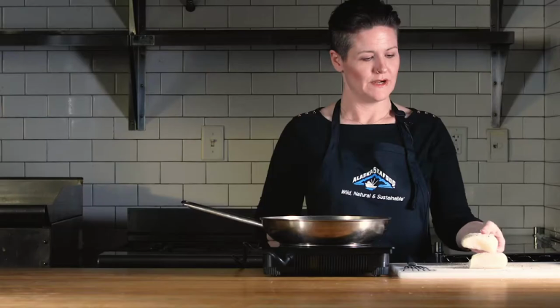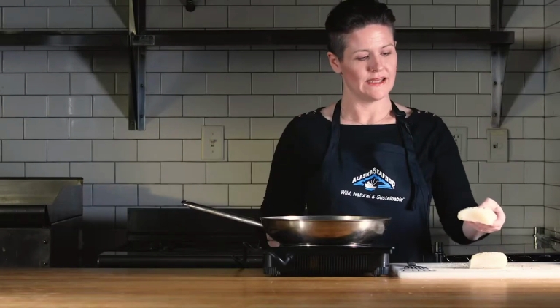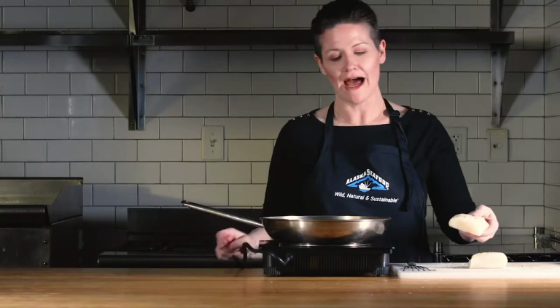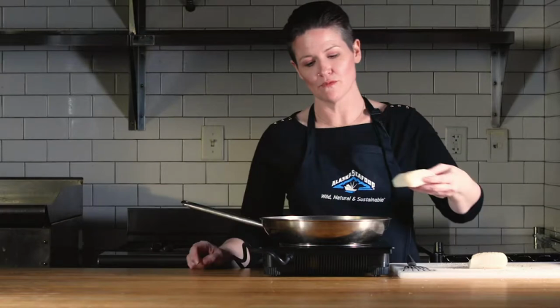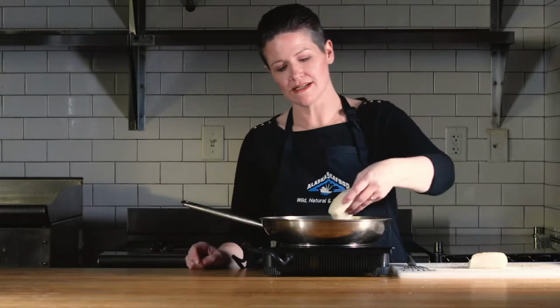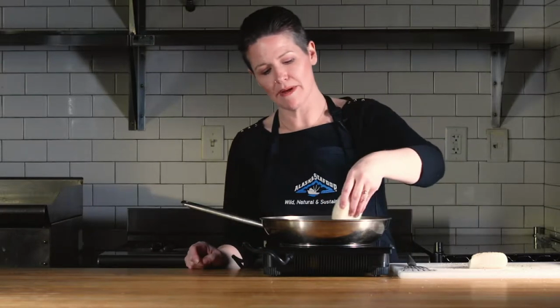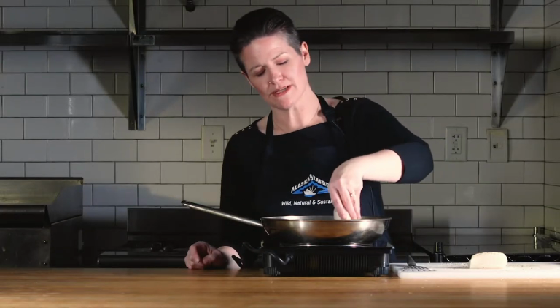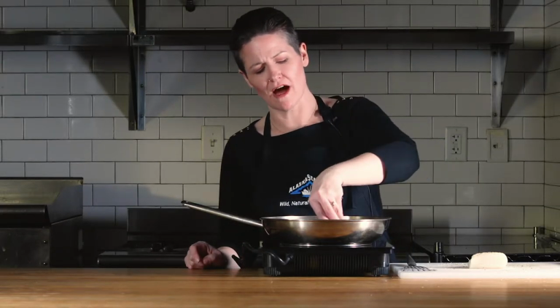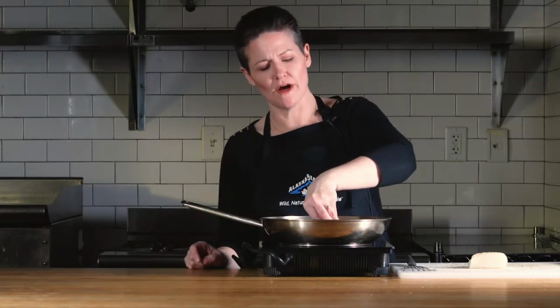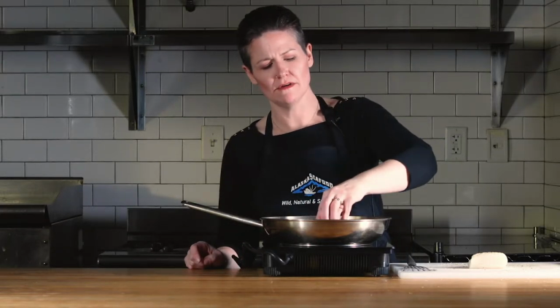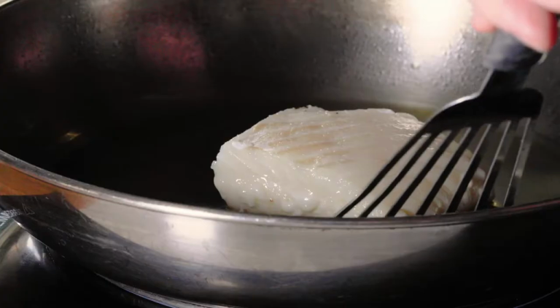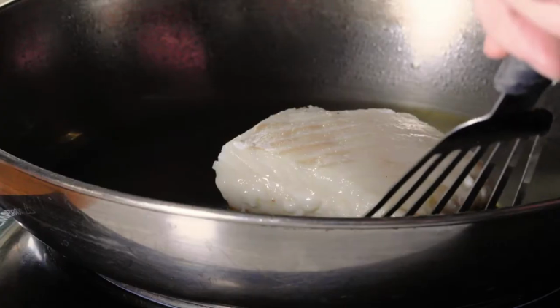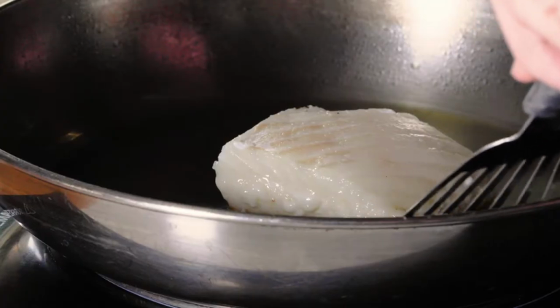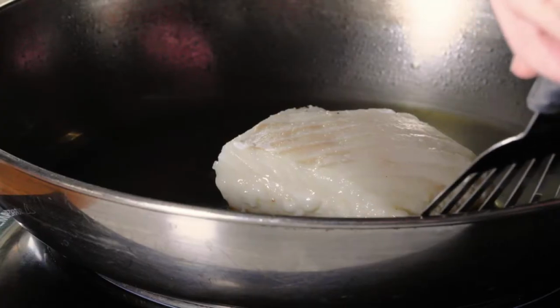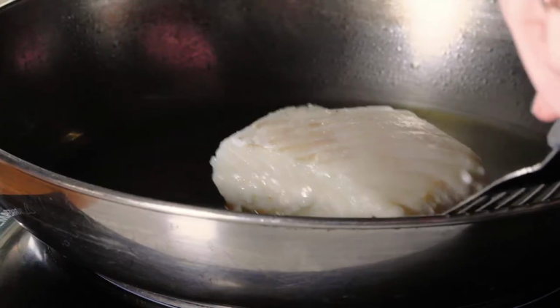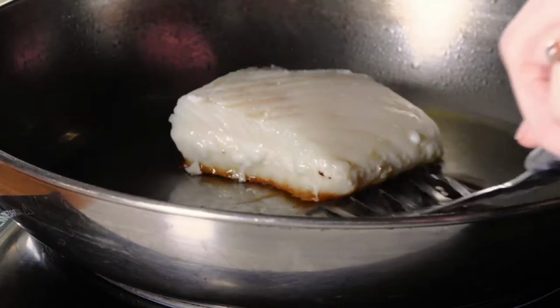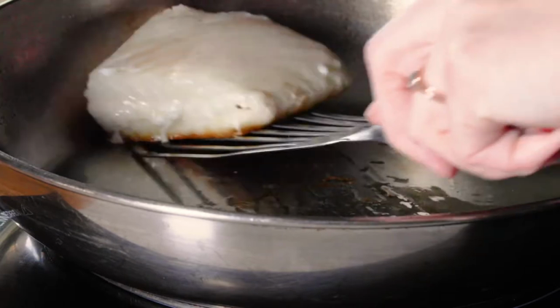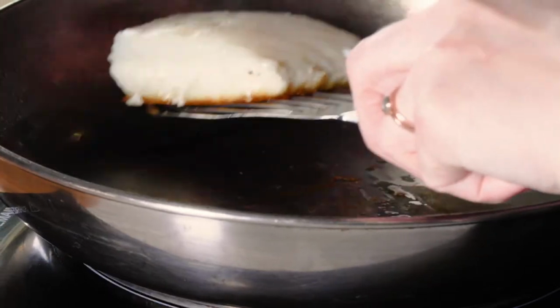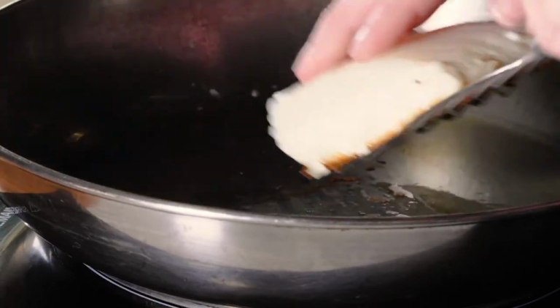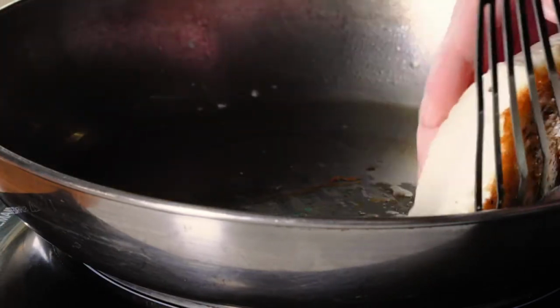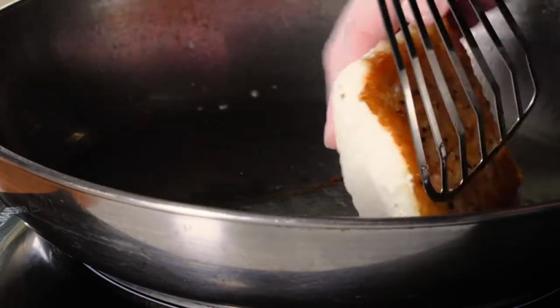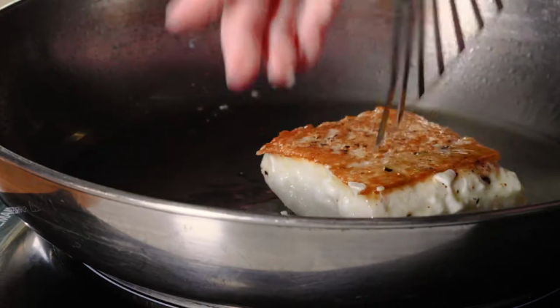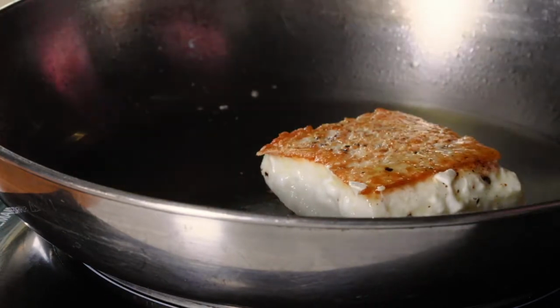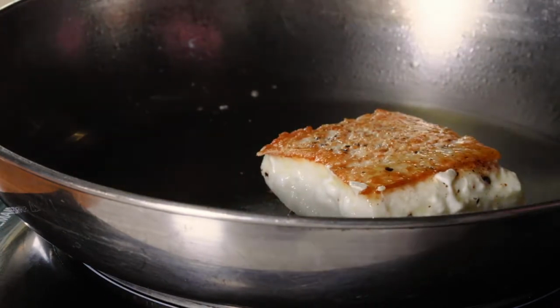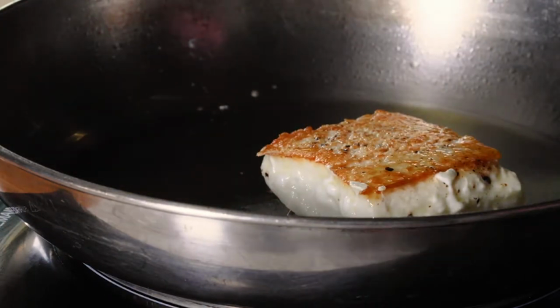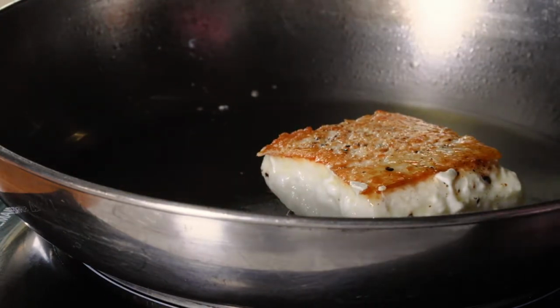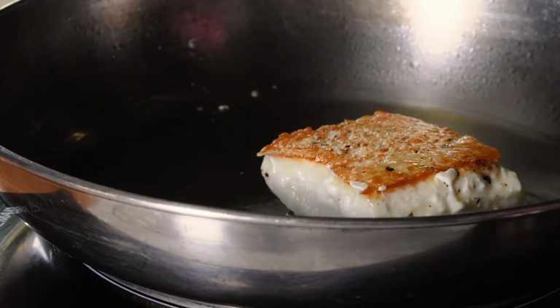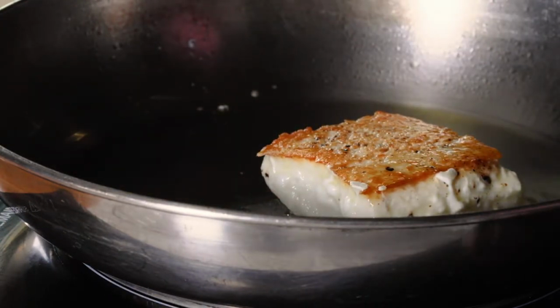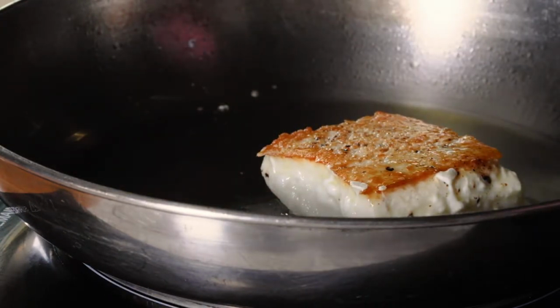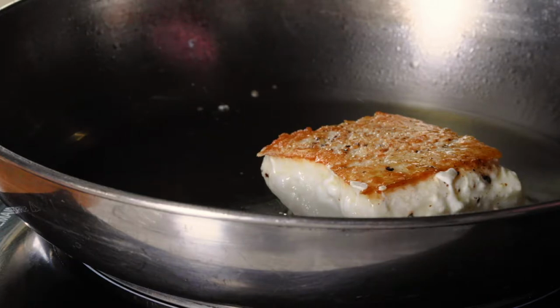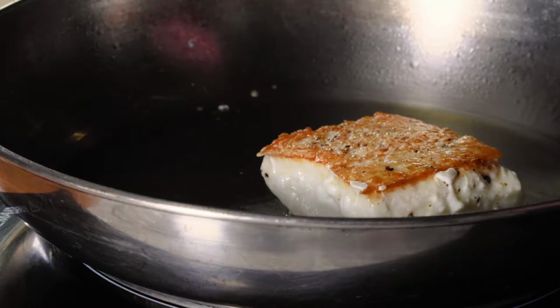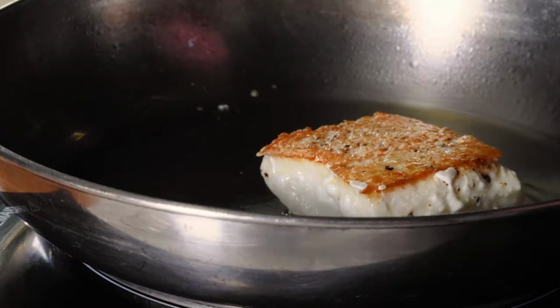I'm gonna get our halibut right into the hot pan with some avocado oil. Get a nice golden crust on the fish. You want to be very careful not to overcook it because it will dry out. You don't need to cook it too long on the other side at all.